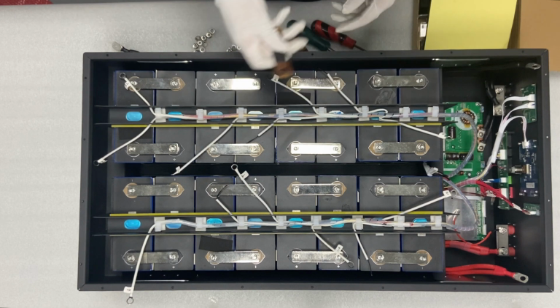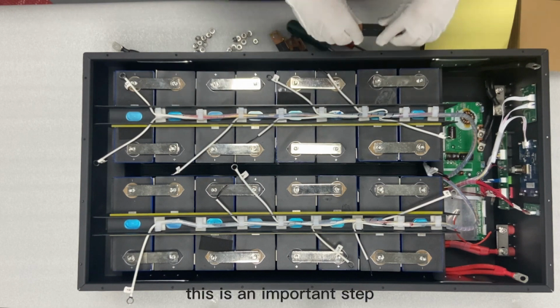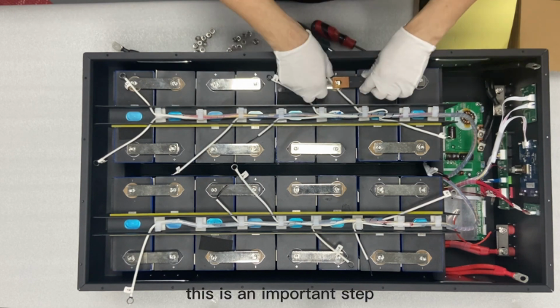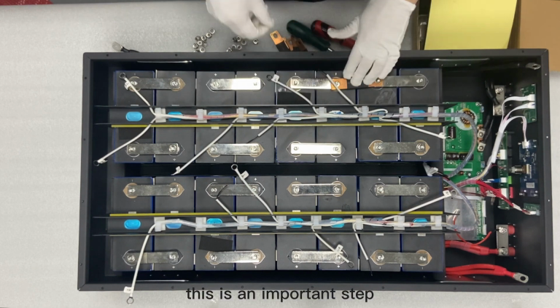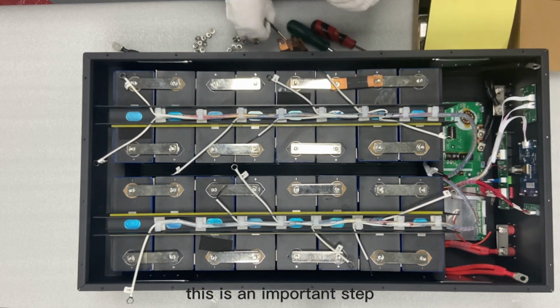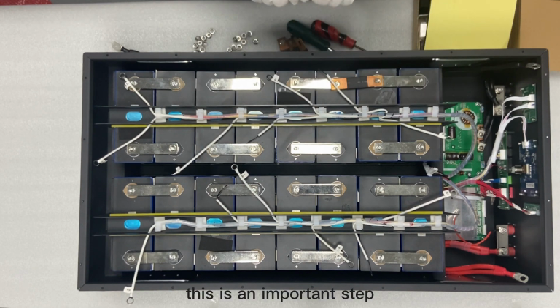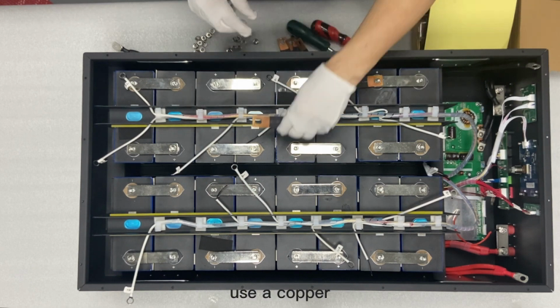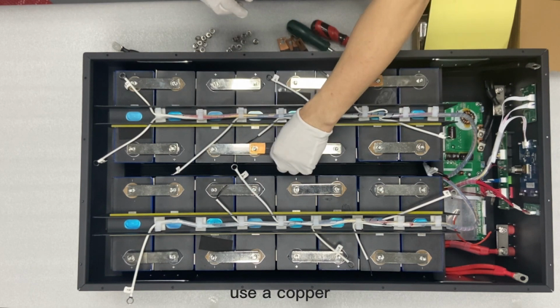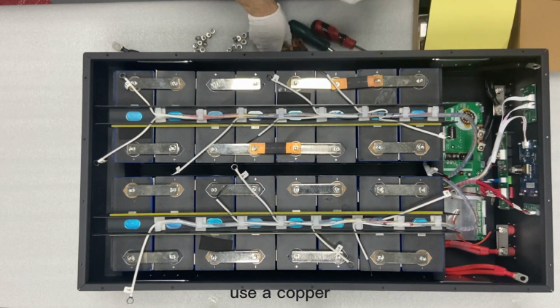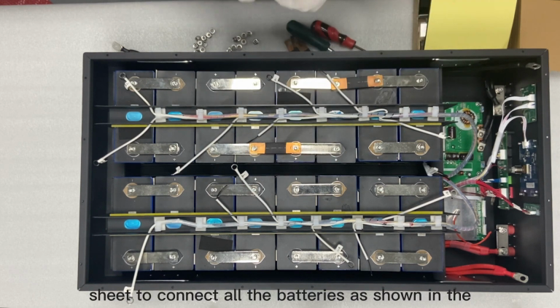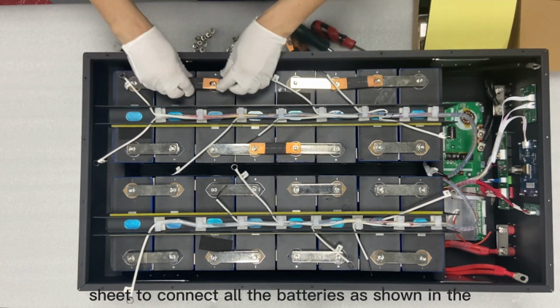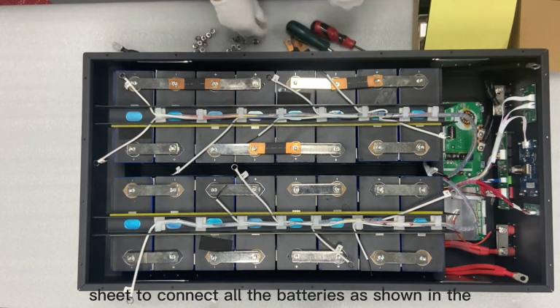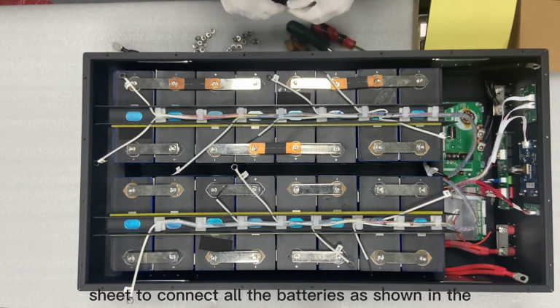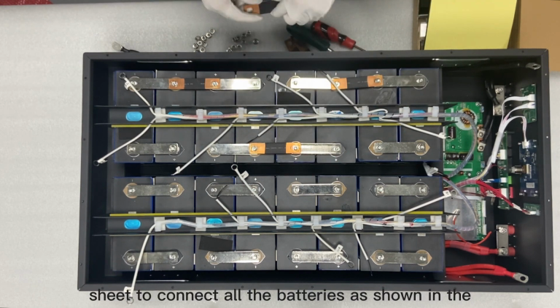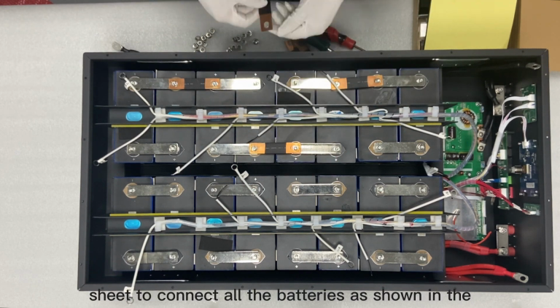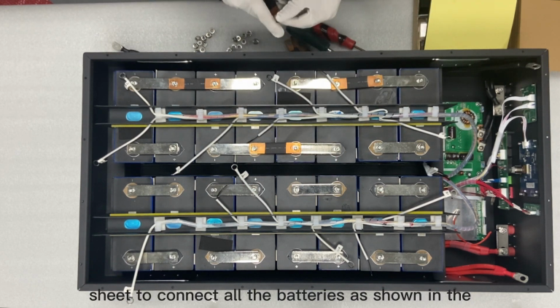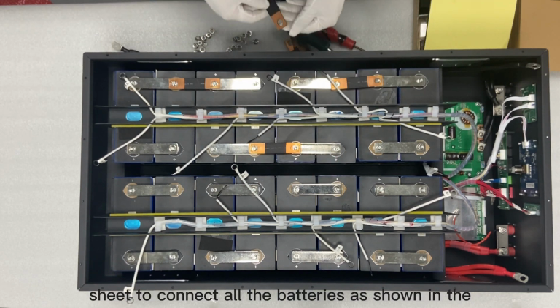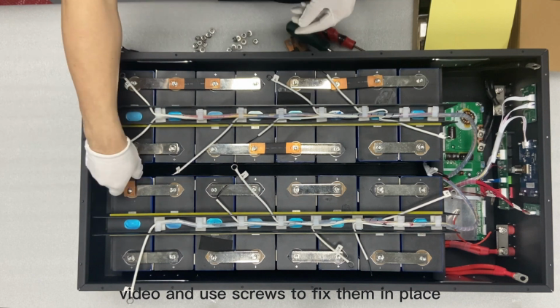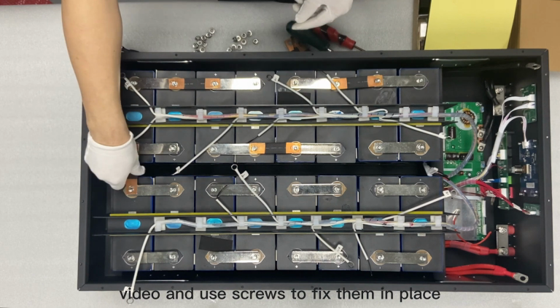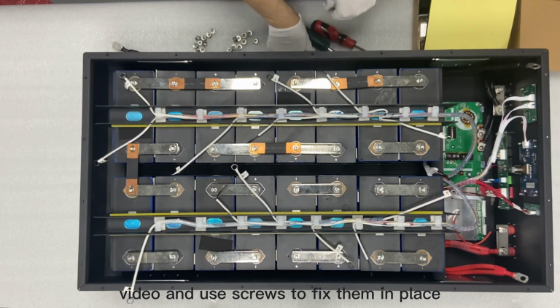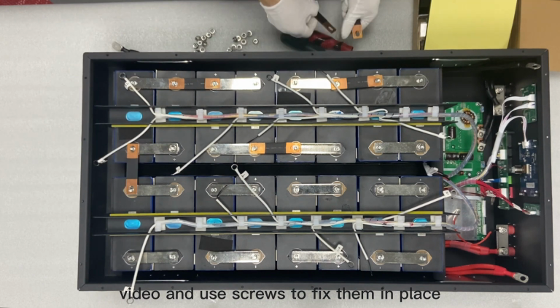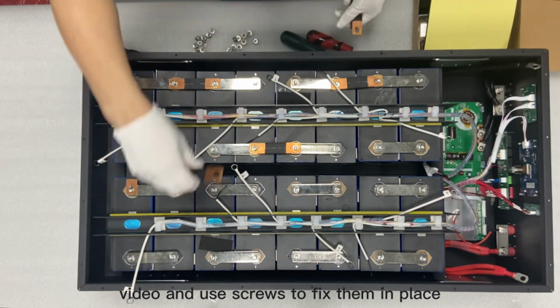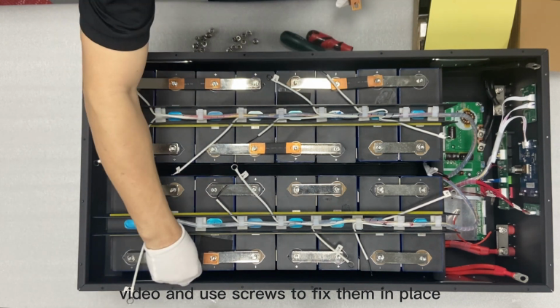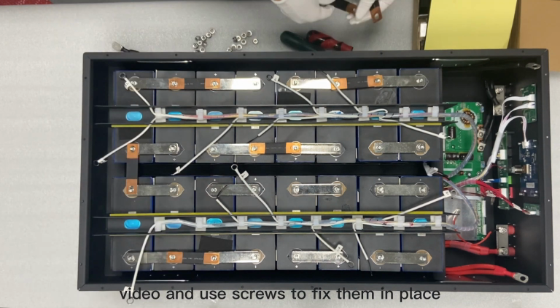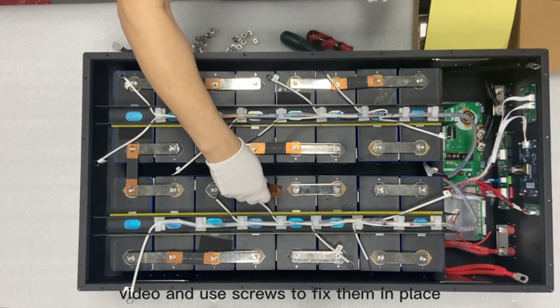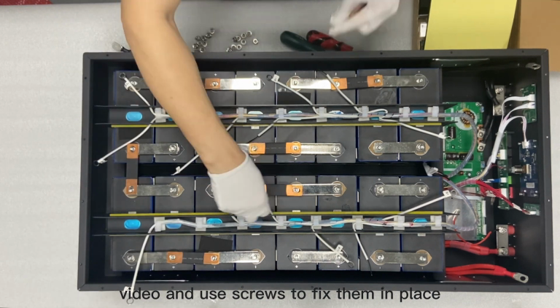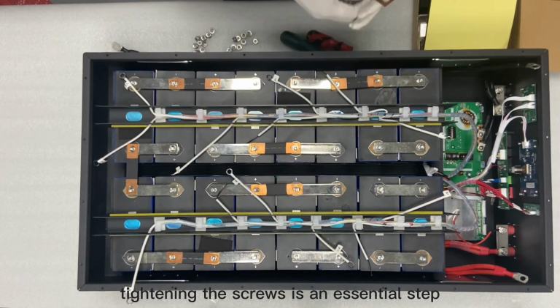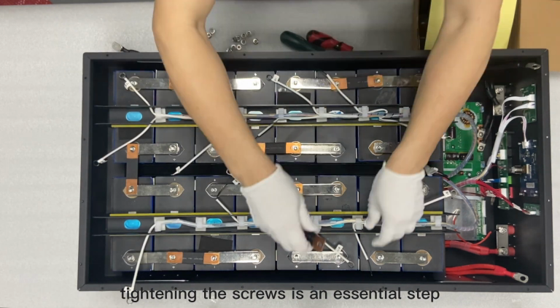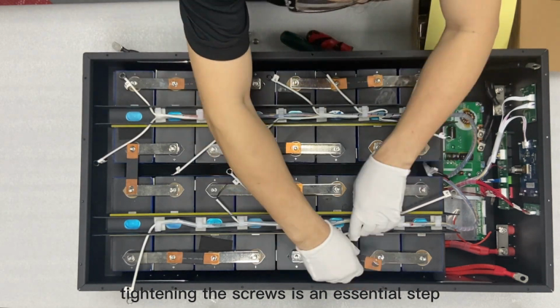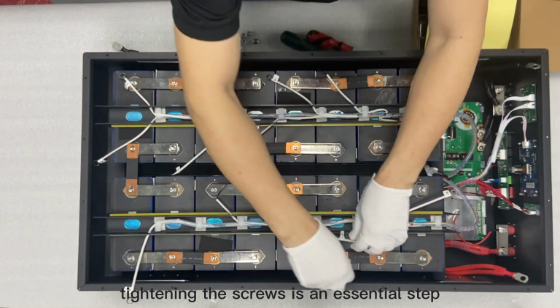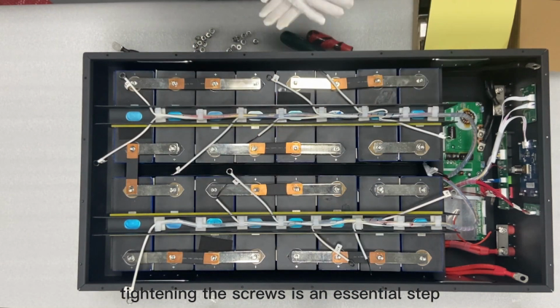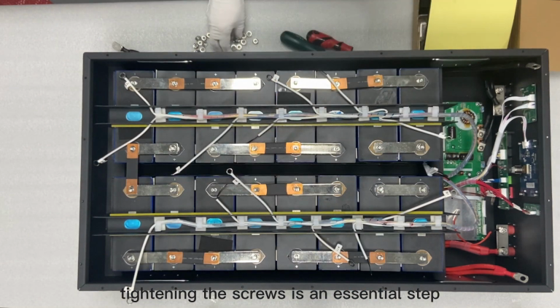This is an important step: use a copper sheet to connect all the batteries as shown in the video, and use screws to fix them in place. Tightening the screws is an essential step.